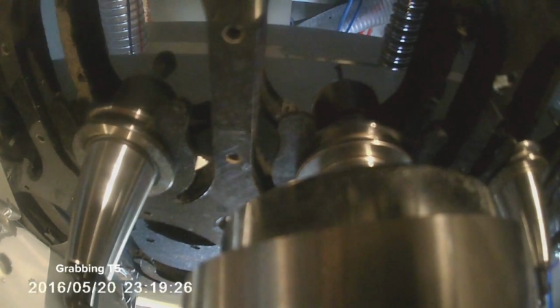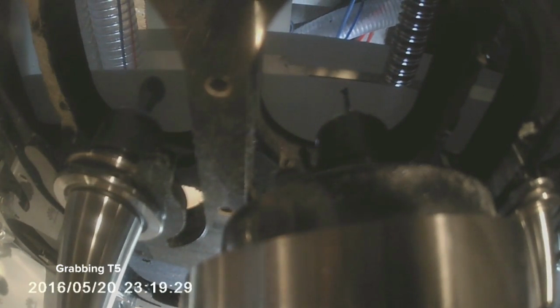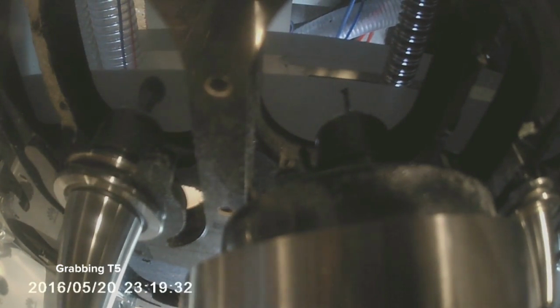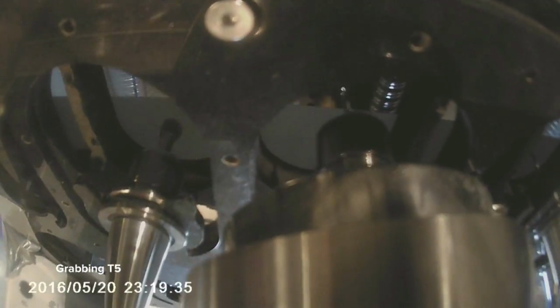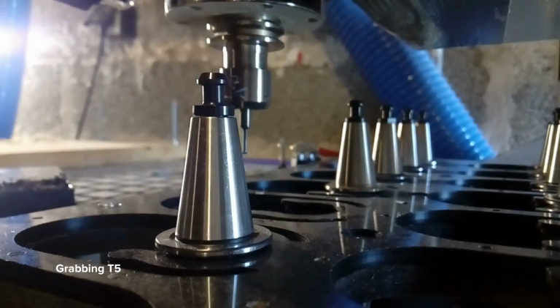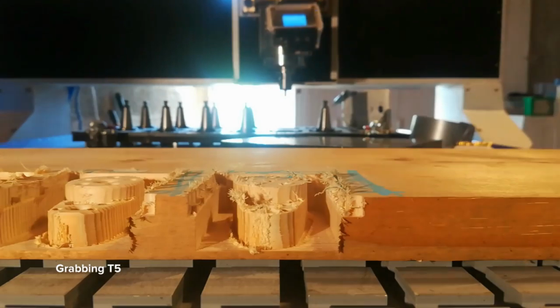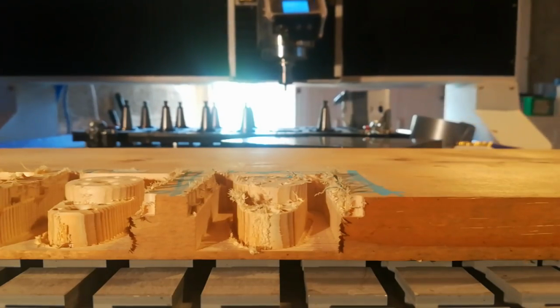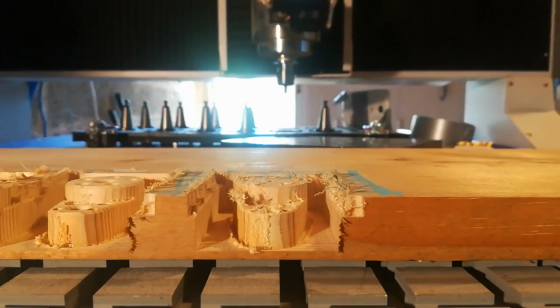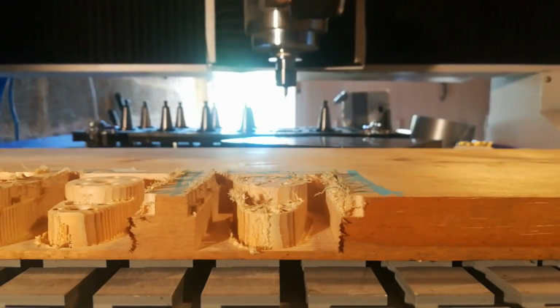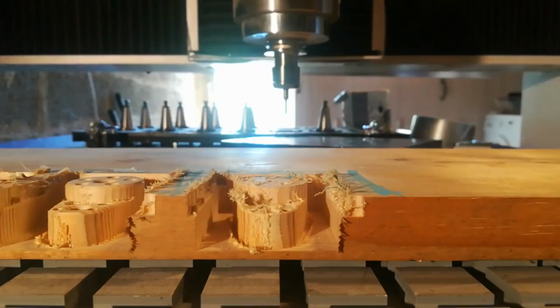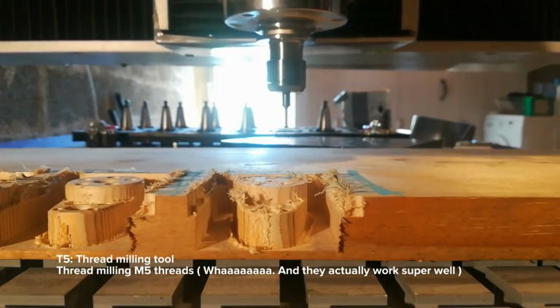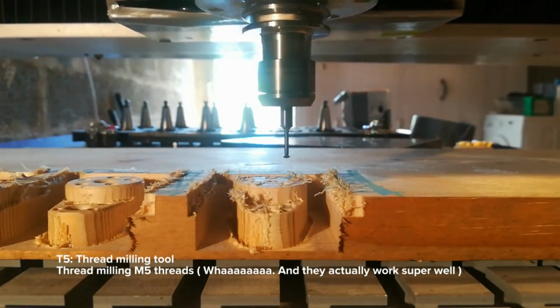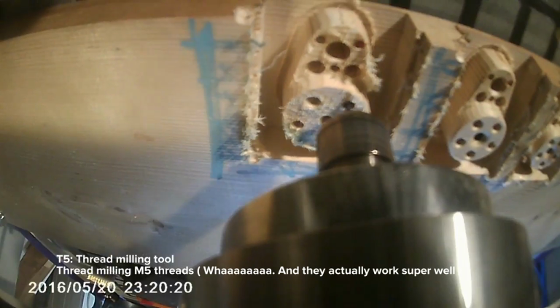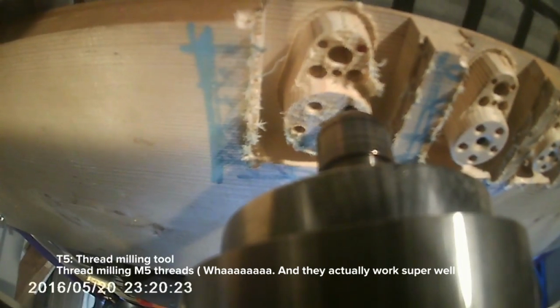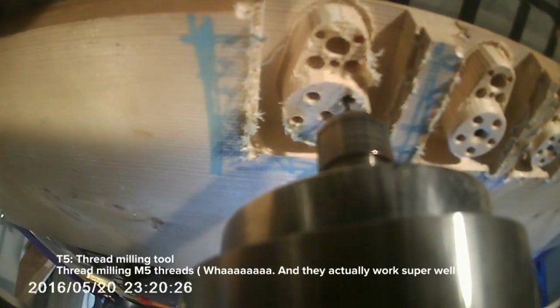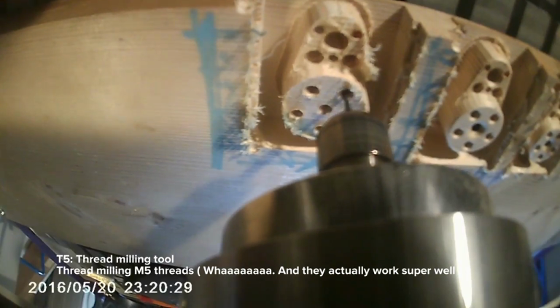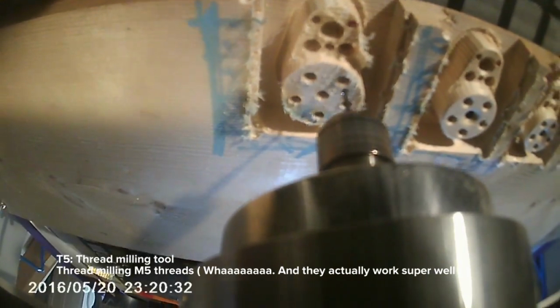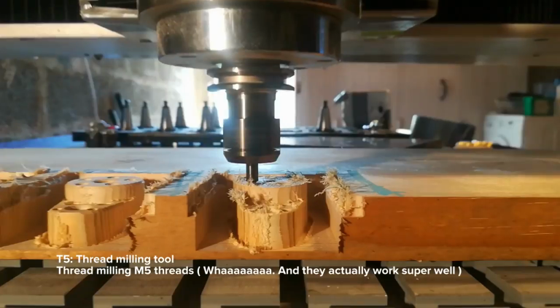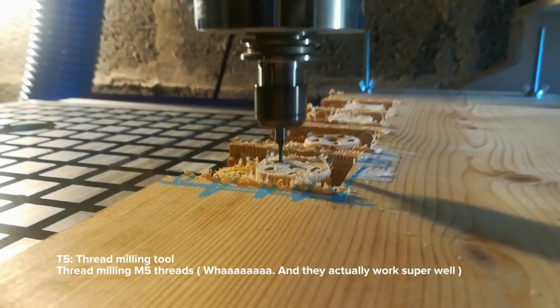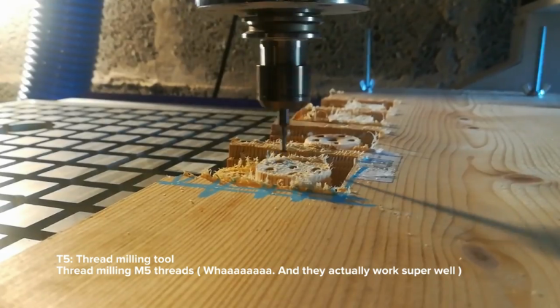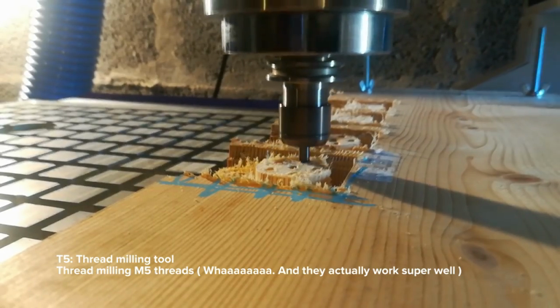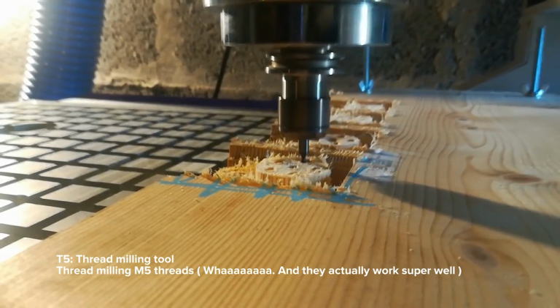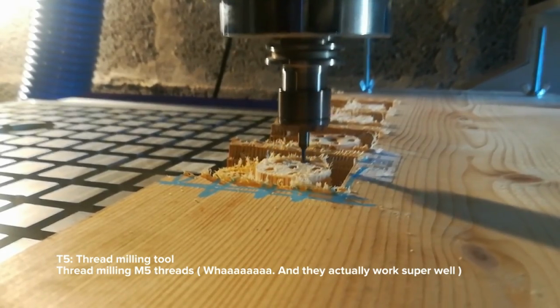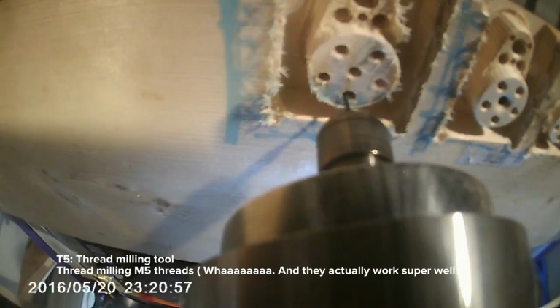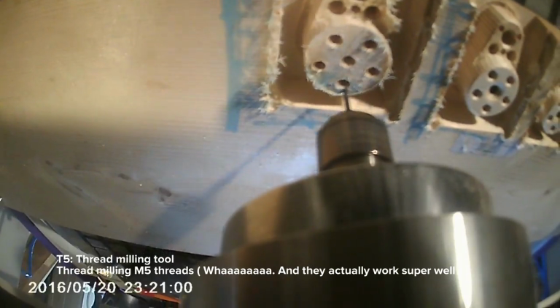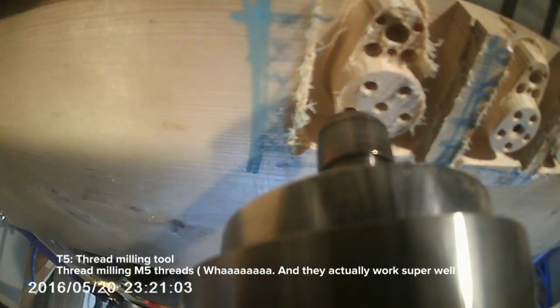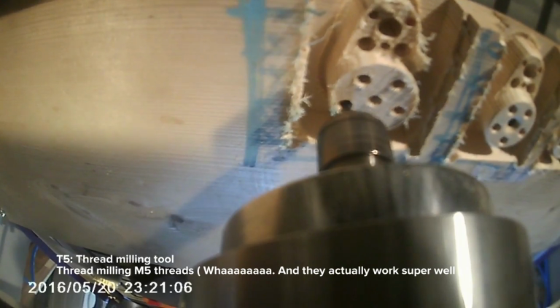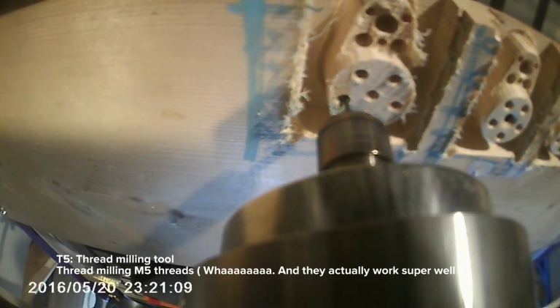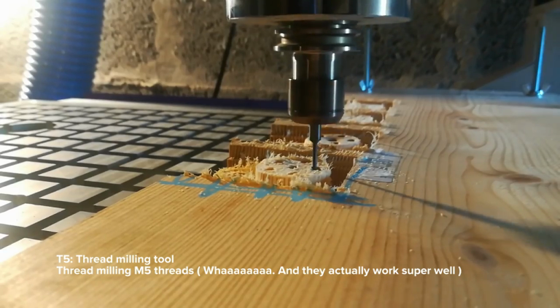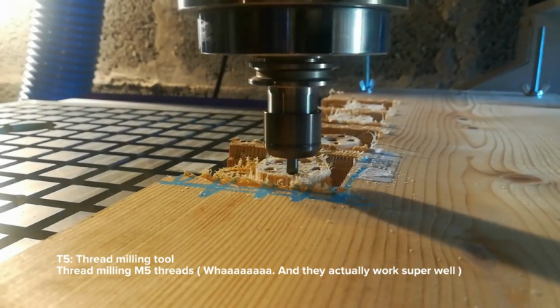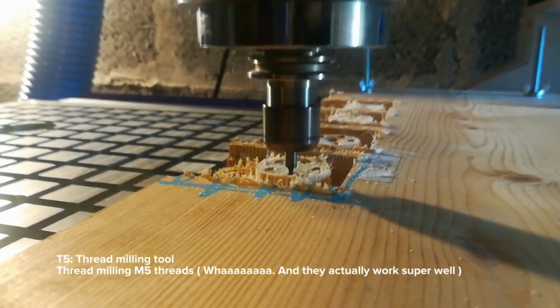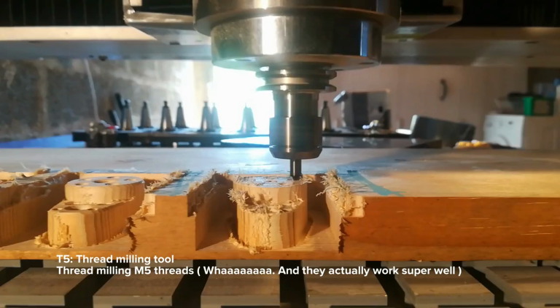Later, I'll be teaching Smoothie to do it natively — most of the work is already done for this. Fusion 360 has post processors written in JavaScript with a fully documented interface, which is pretty awesome, and that lets you do pretty crazy things like this.